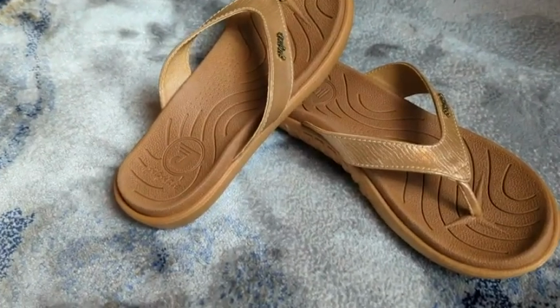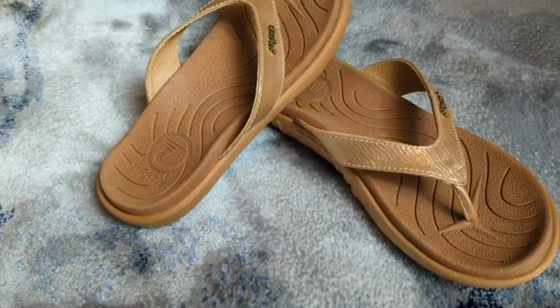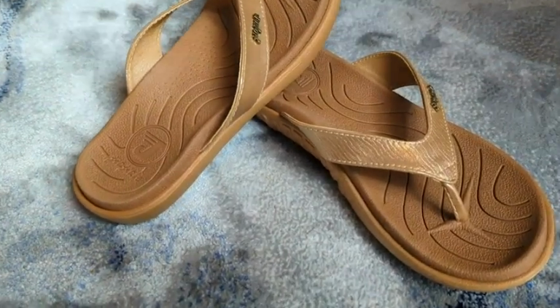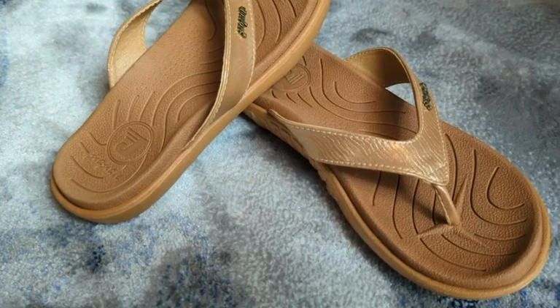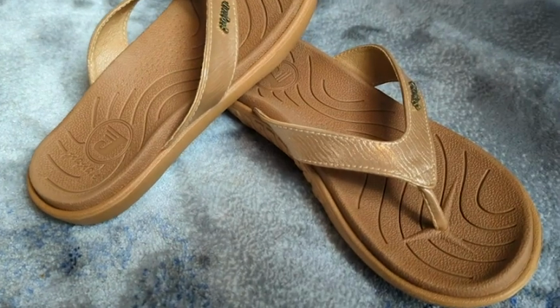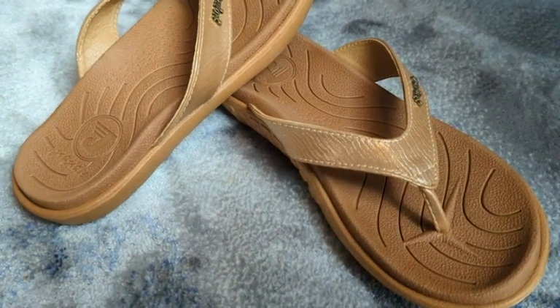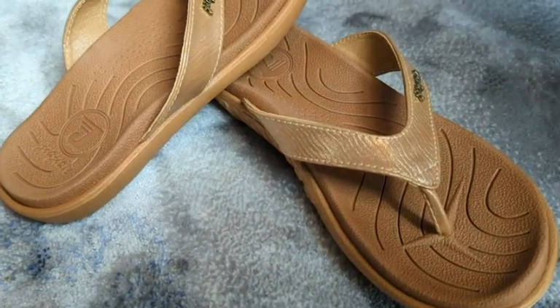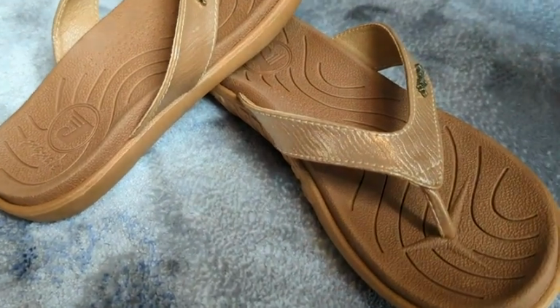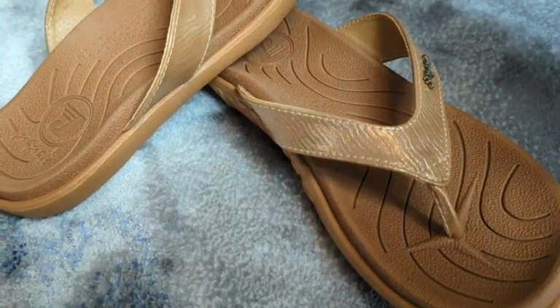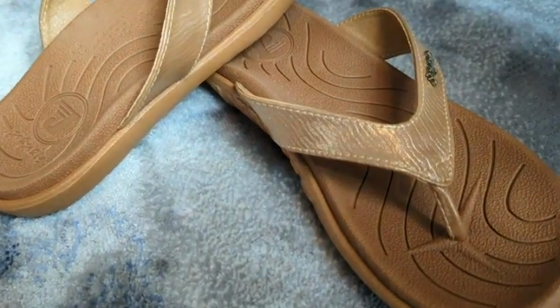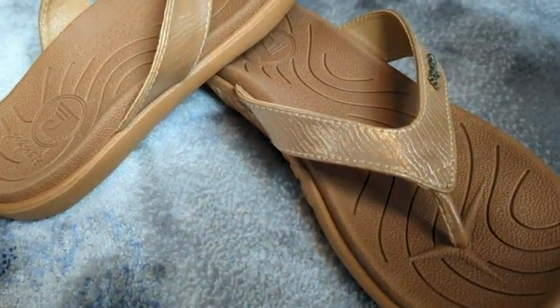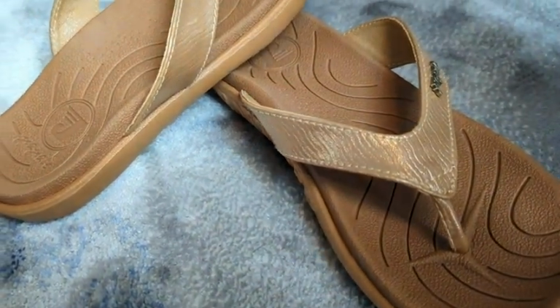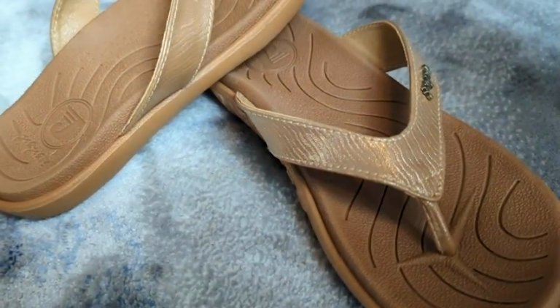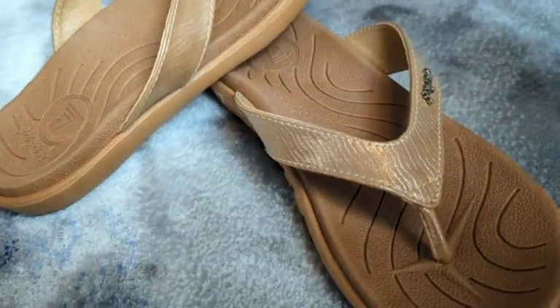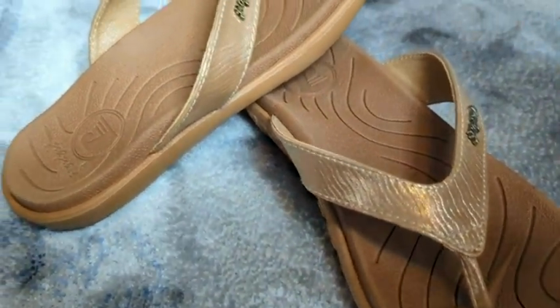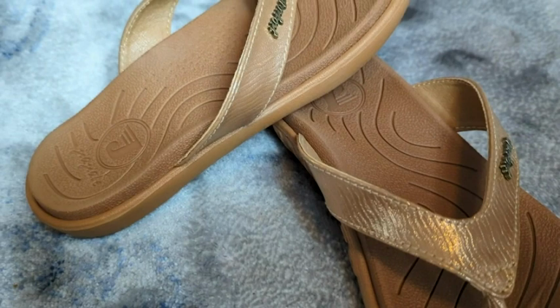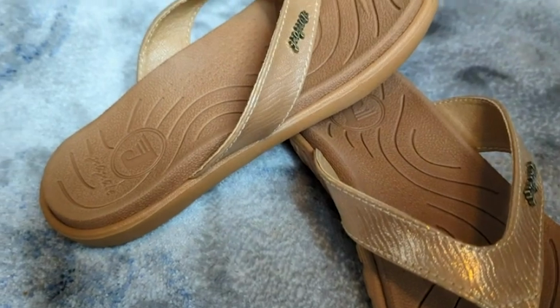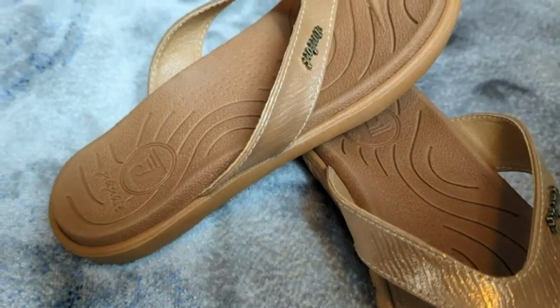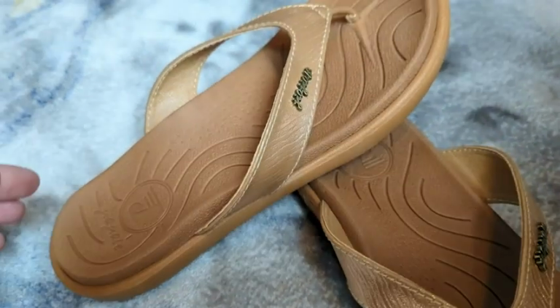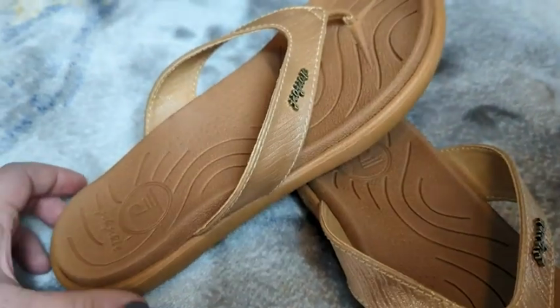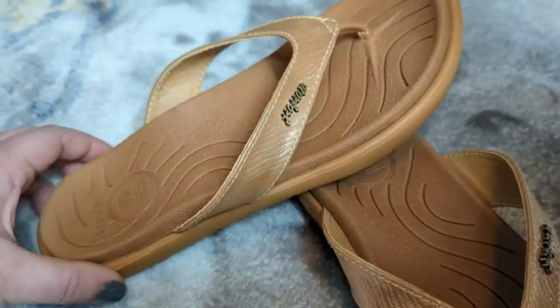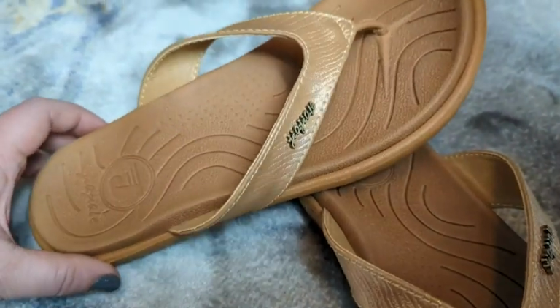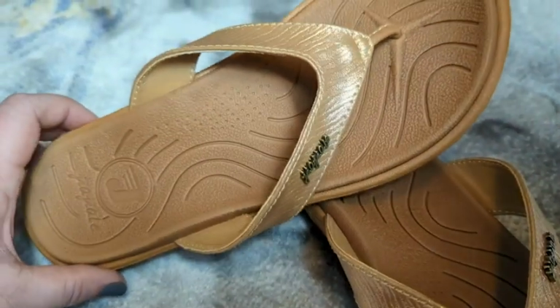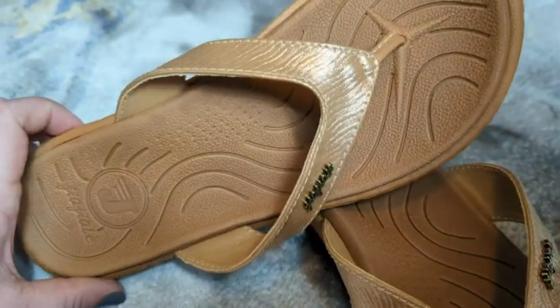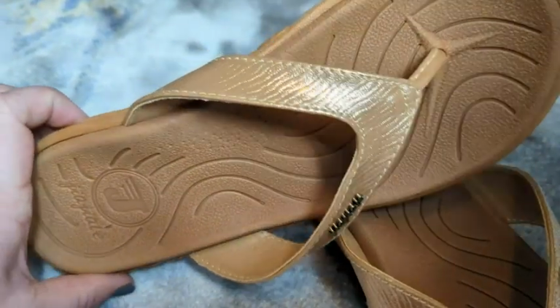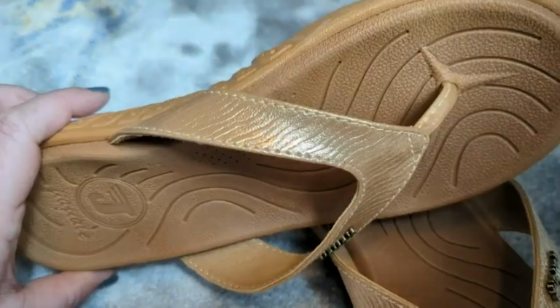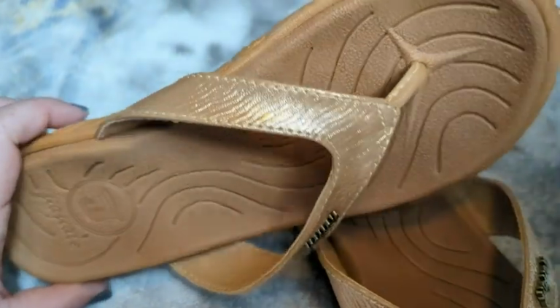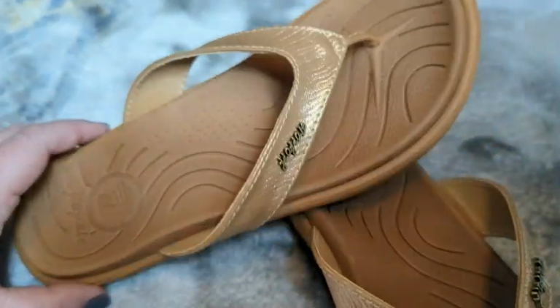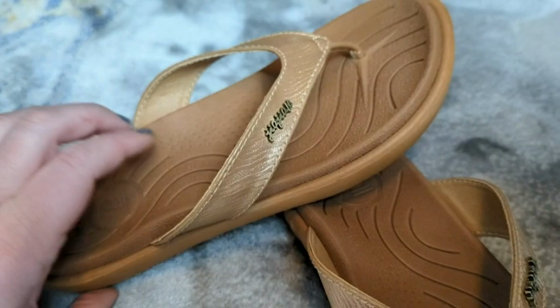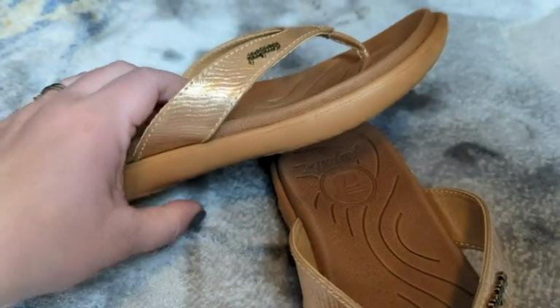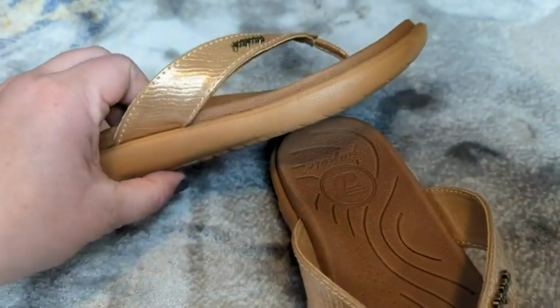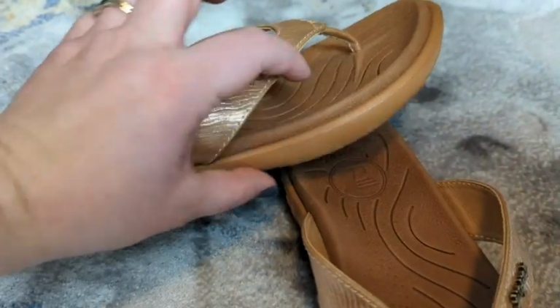So this is the khaki color, and the top of the shoes is almost like a gold shimmery. So they can be dressed down because they're flip-flops, but if you want to wear them with like a nice sundress, they would be really pretty with that as well.